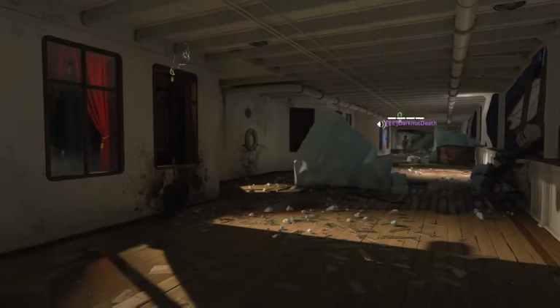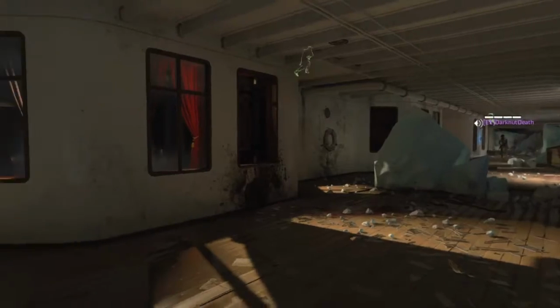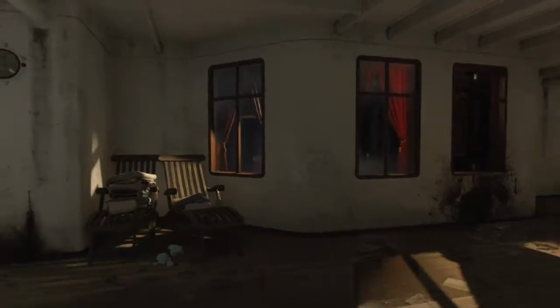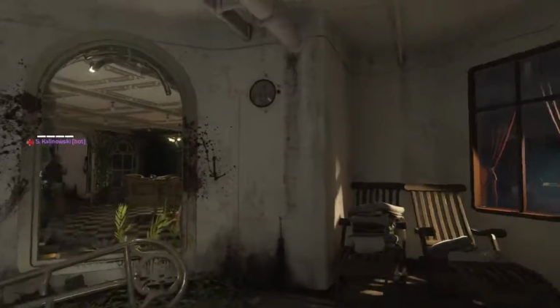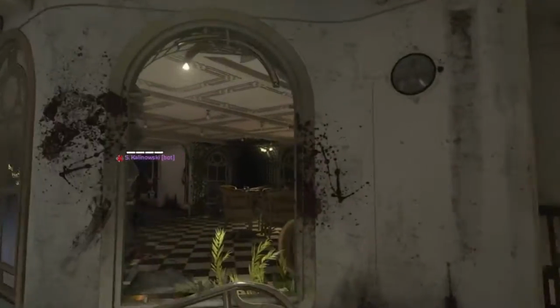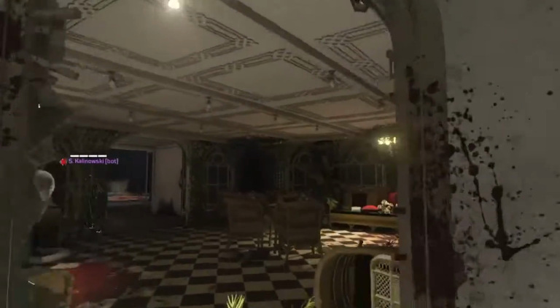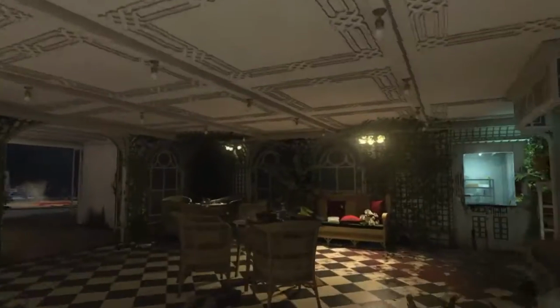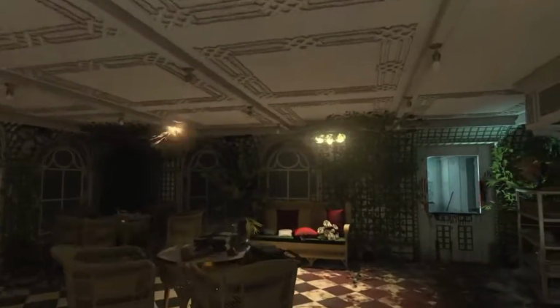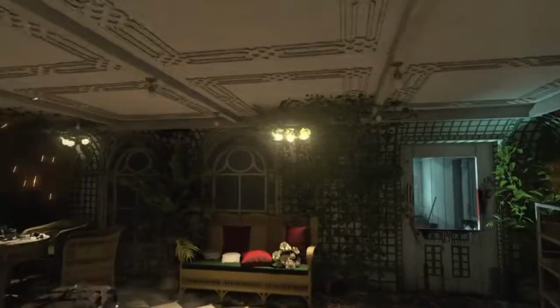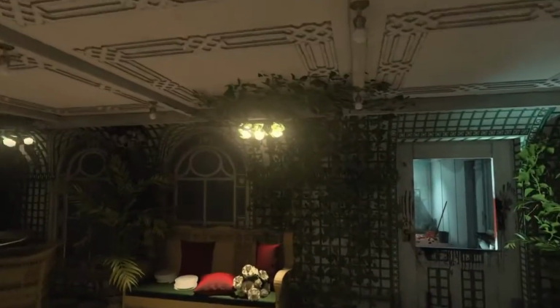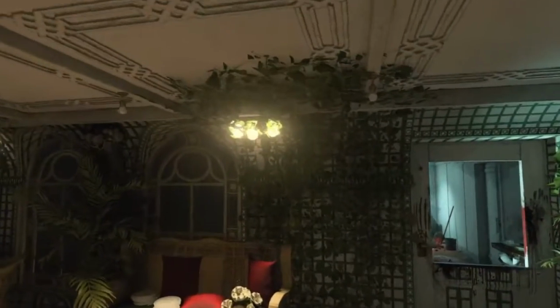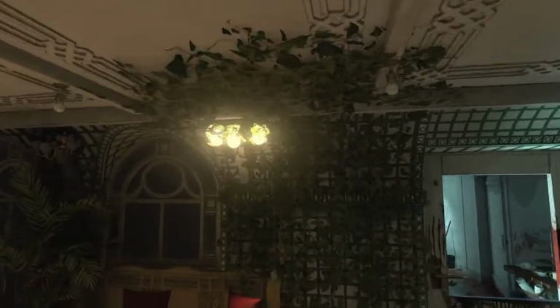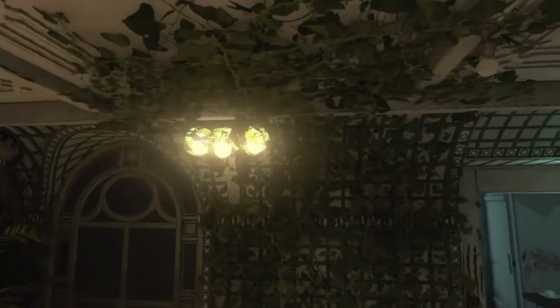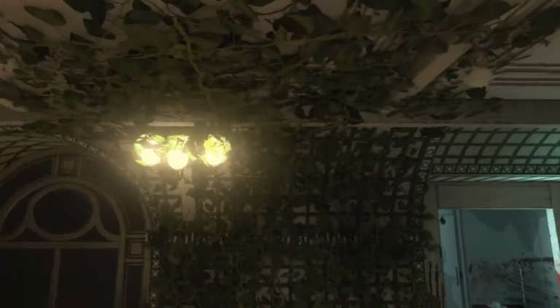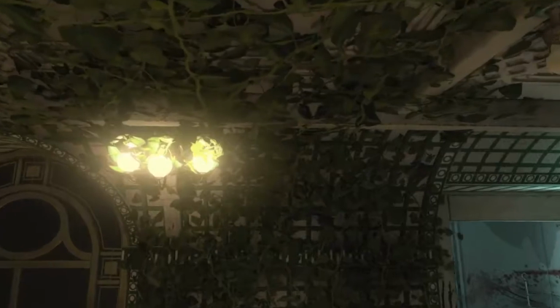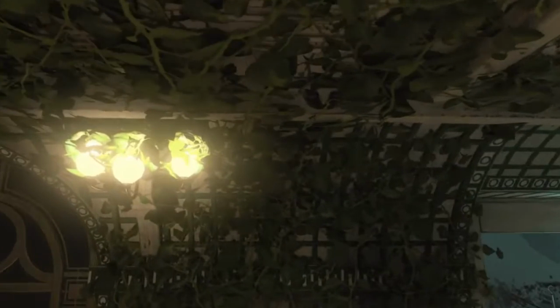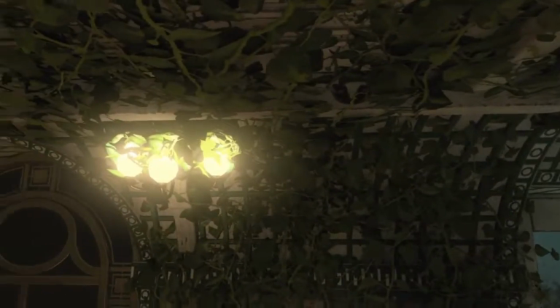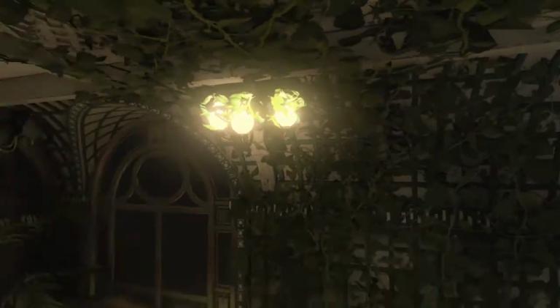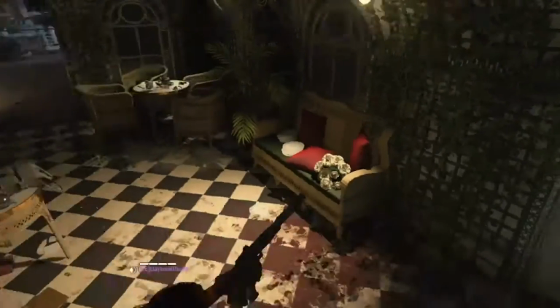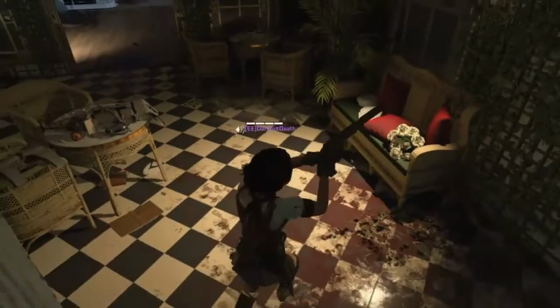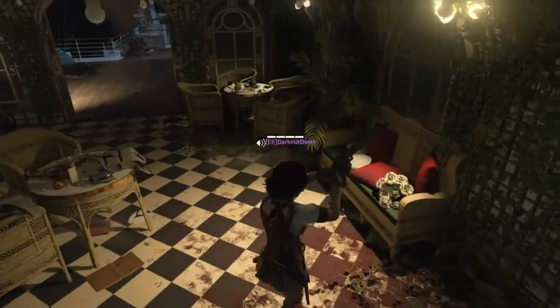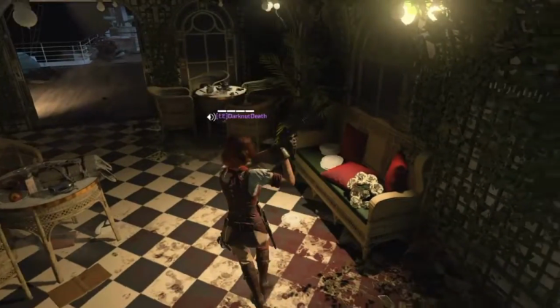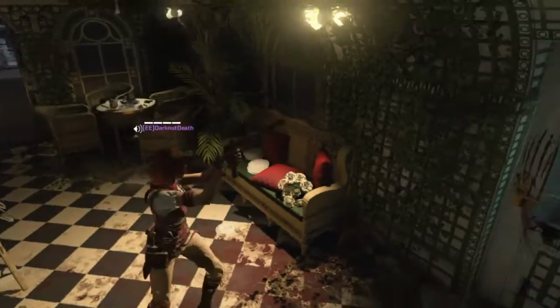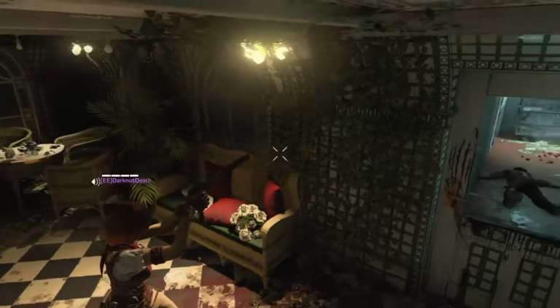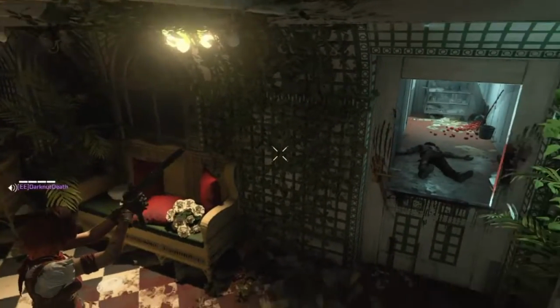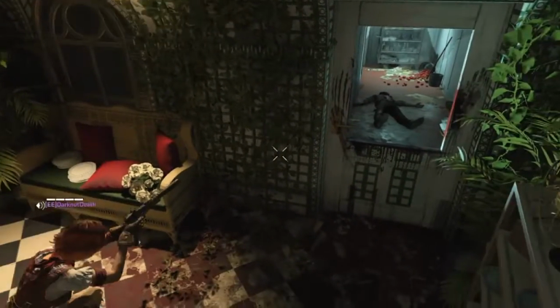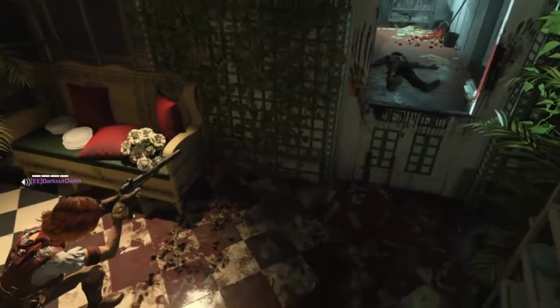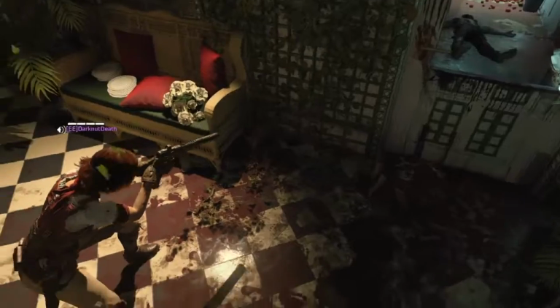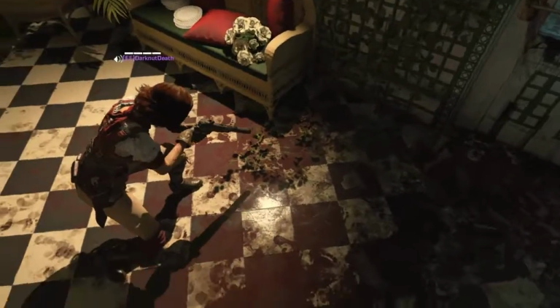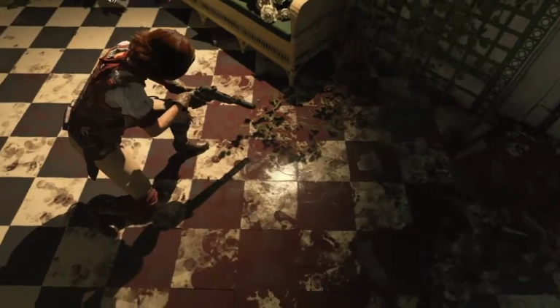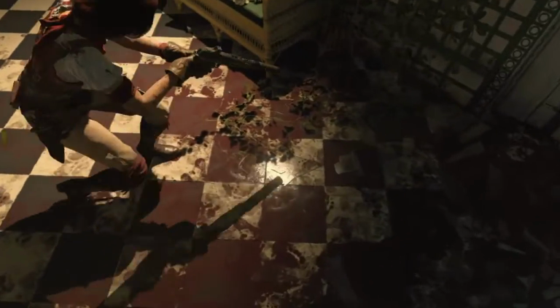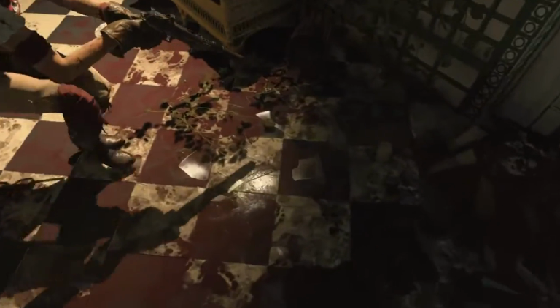The mustache is located in the palm court, some call it the fern room. It's just up here on the ceiling joist. You can see it right there, and any bullet weapon will do. Just shoot it down and pick it up.